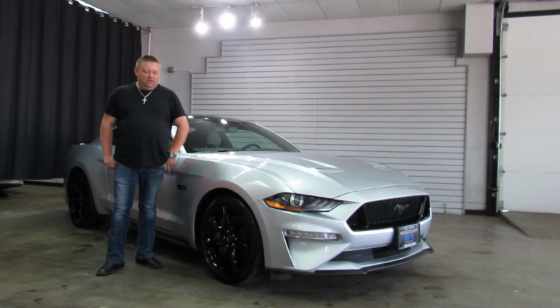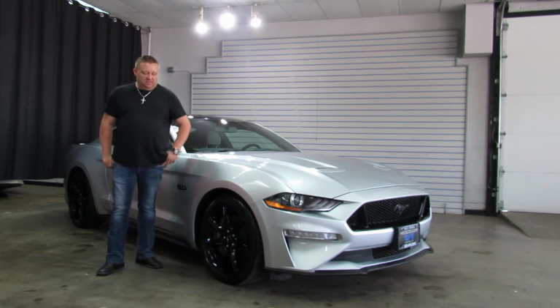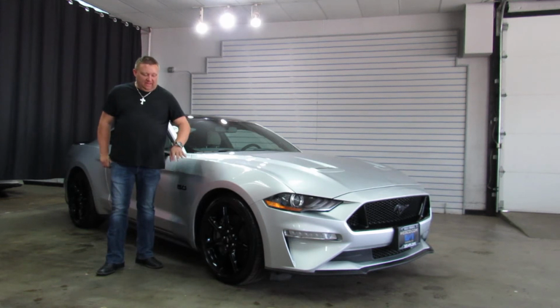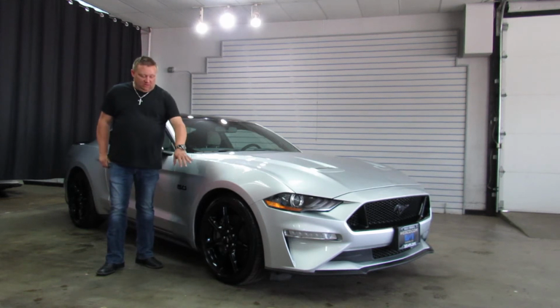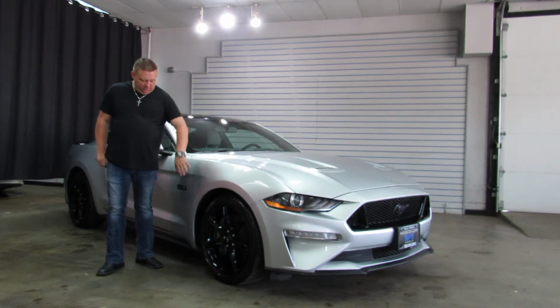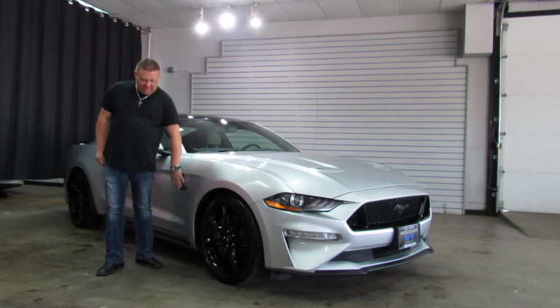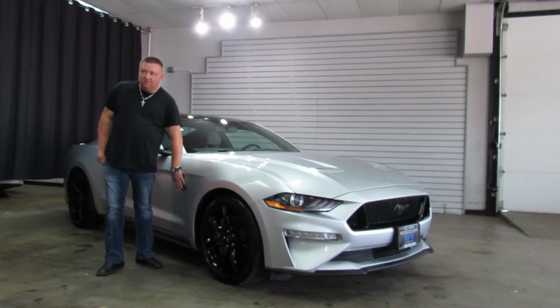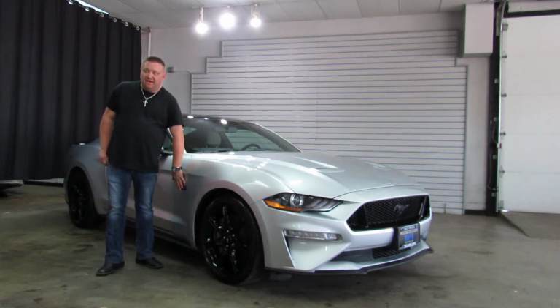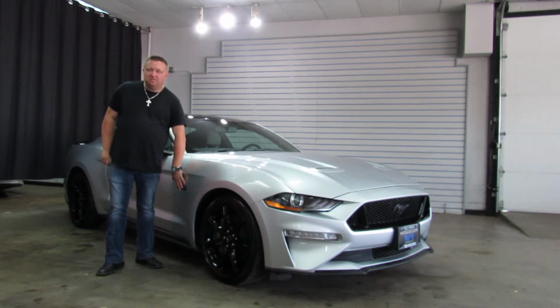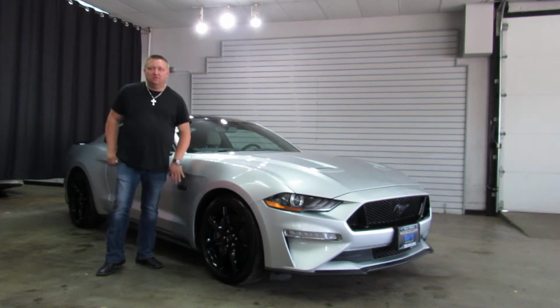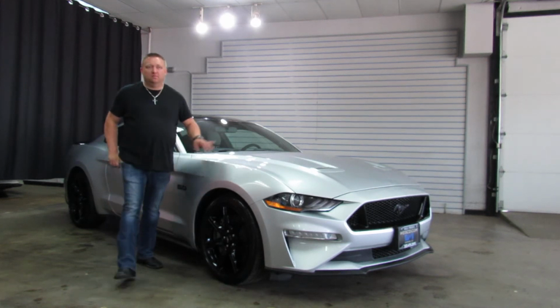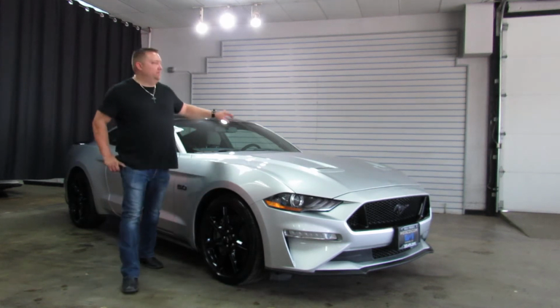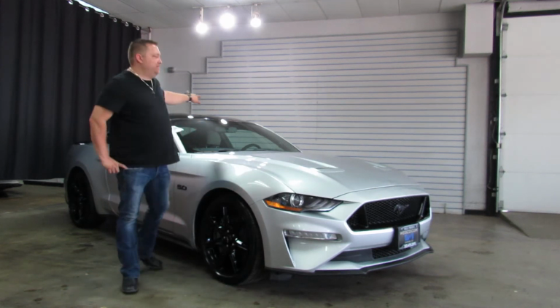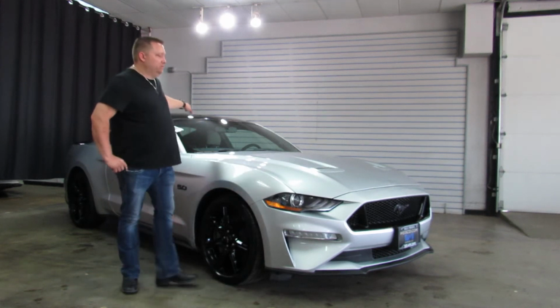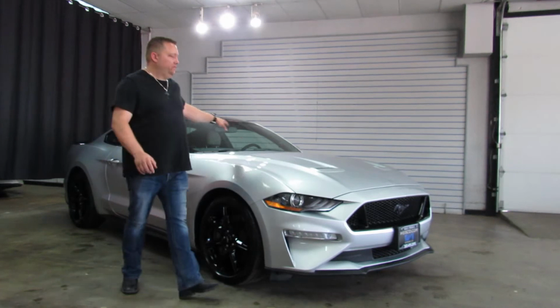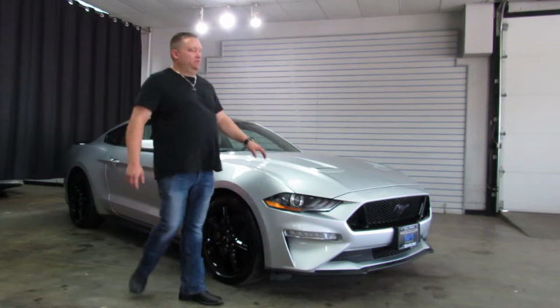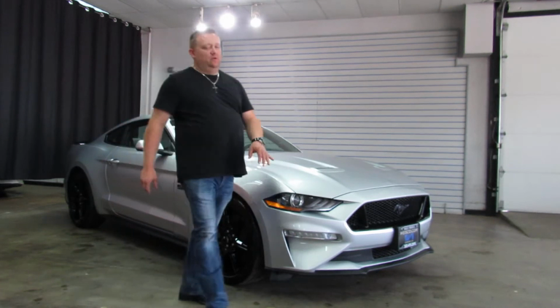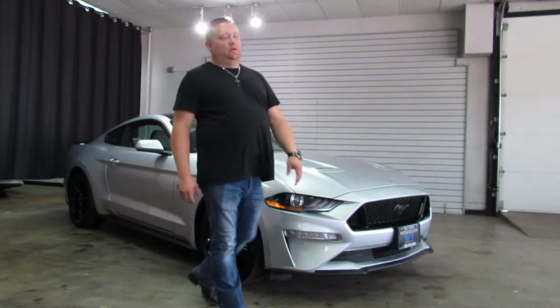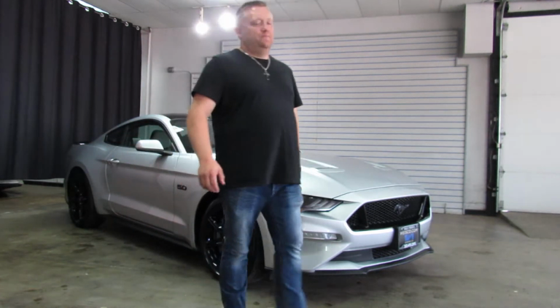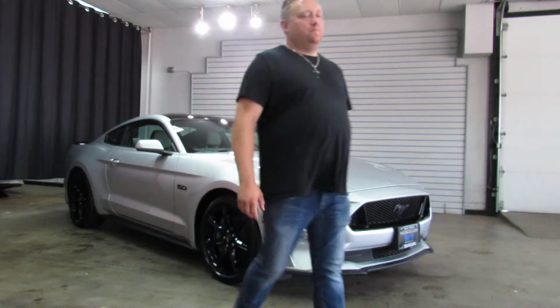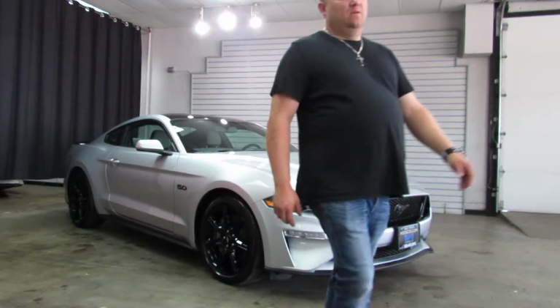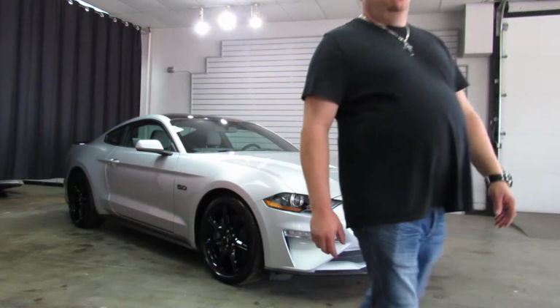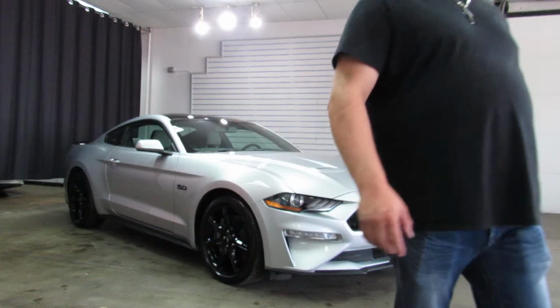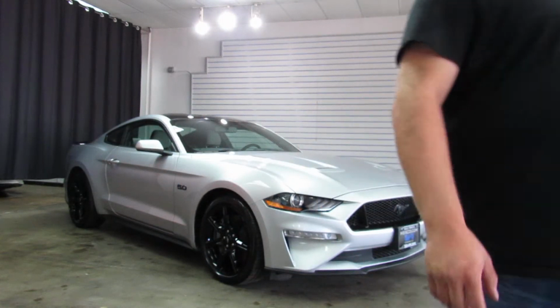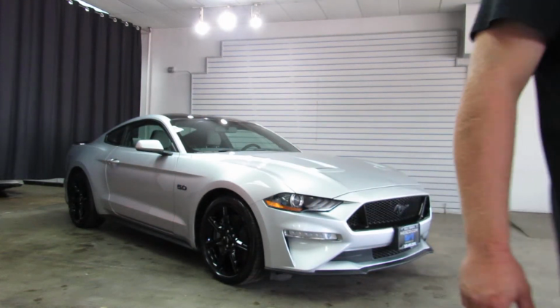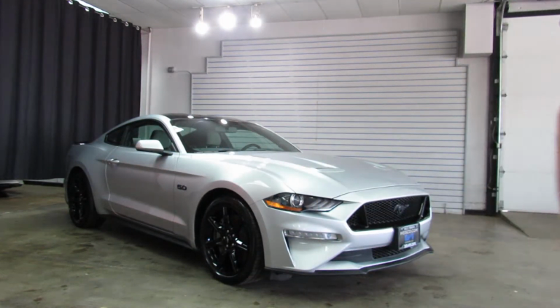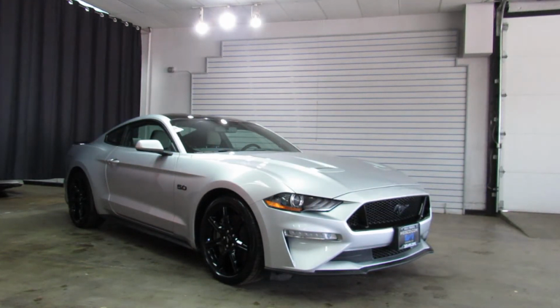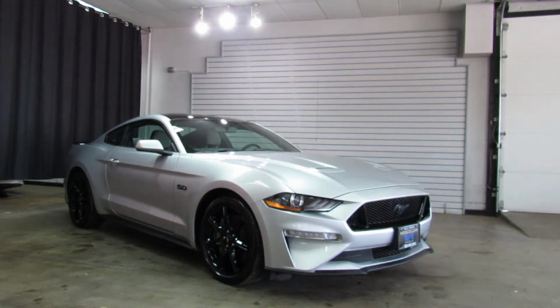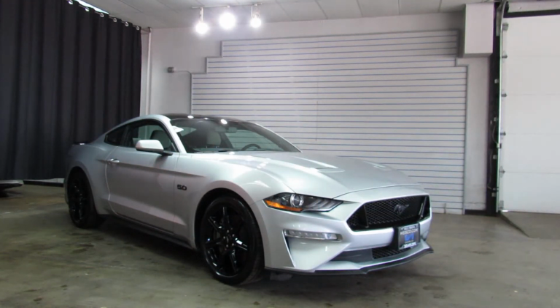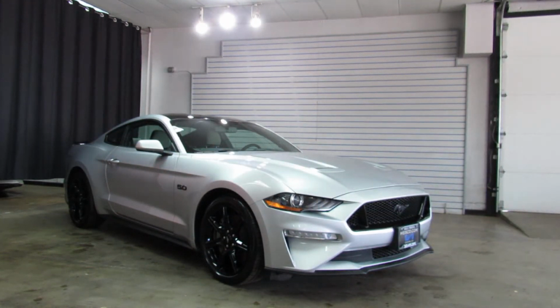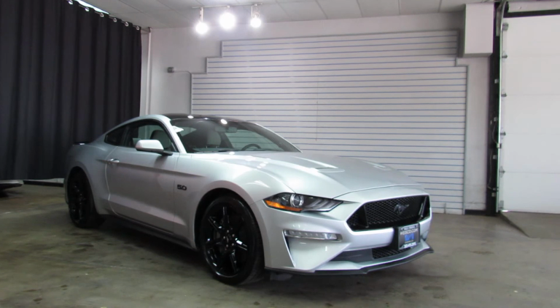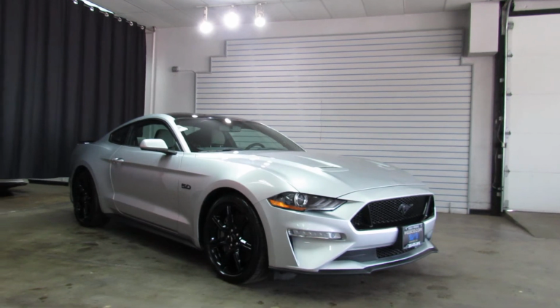It's got the blacked out wheels, blacked out badges on it, a little black painted roof. One owner car. Clean Carfax, no accident history.